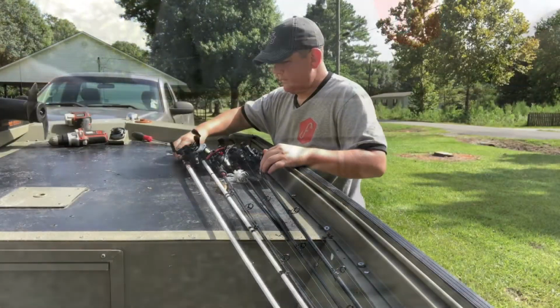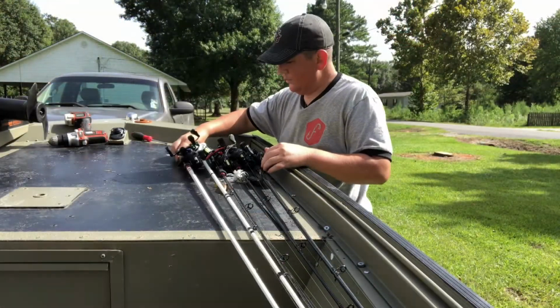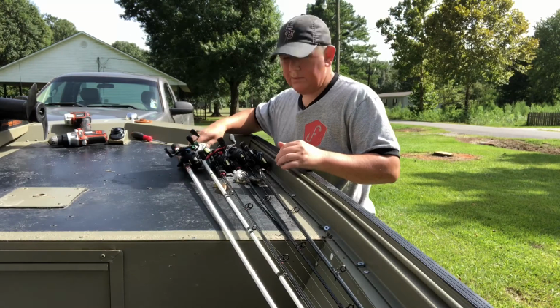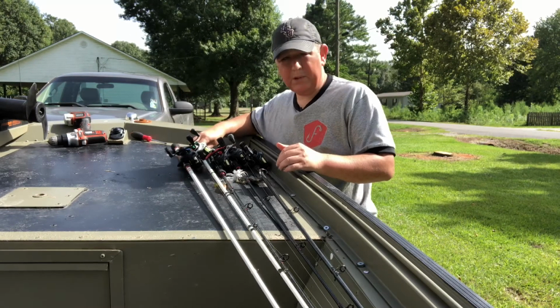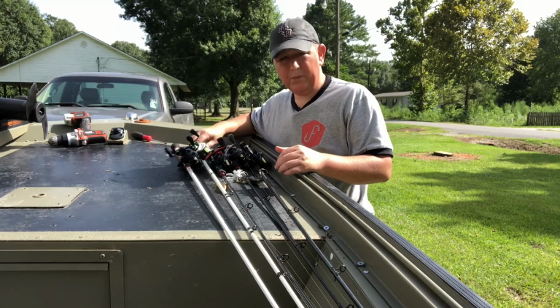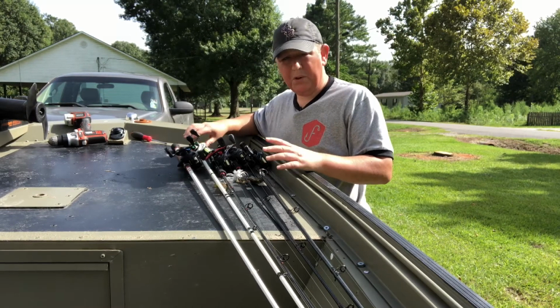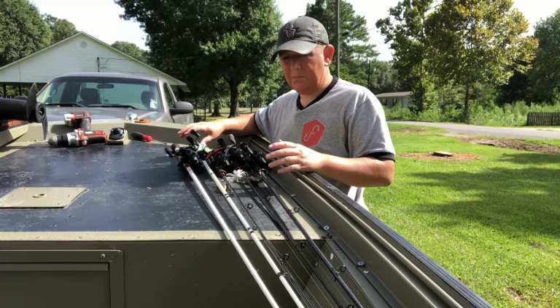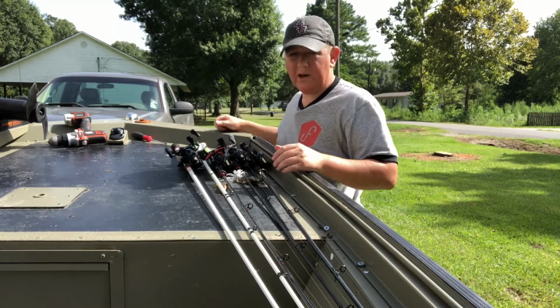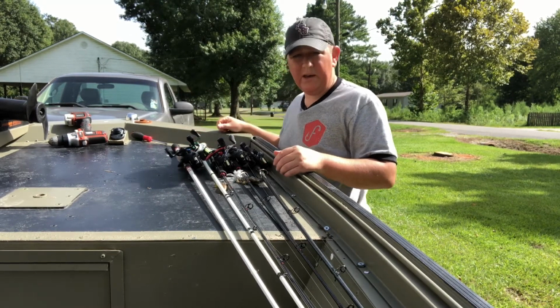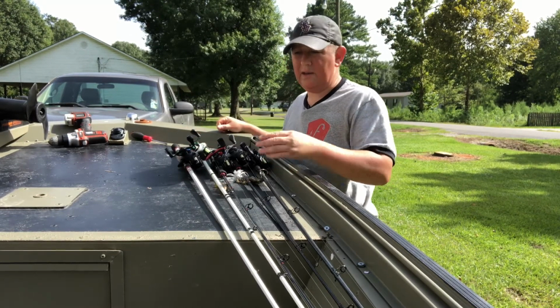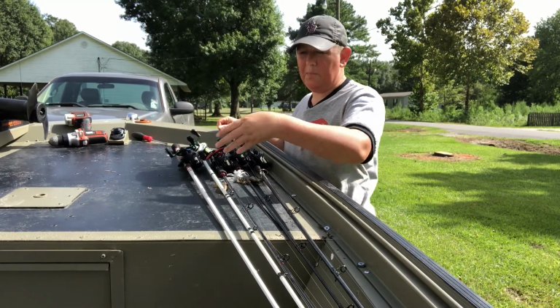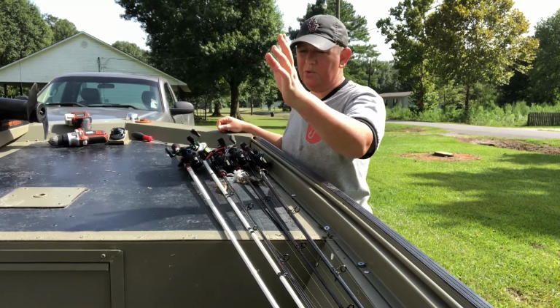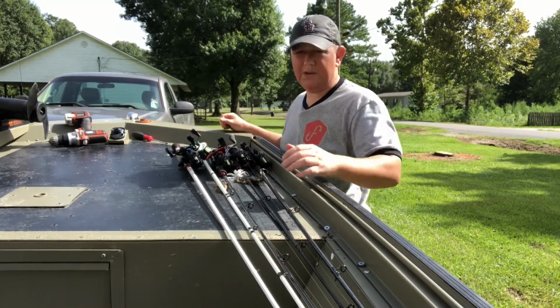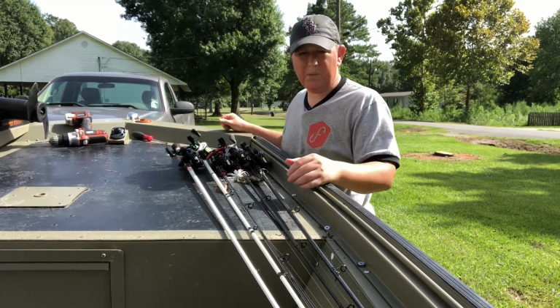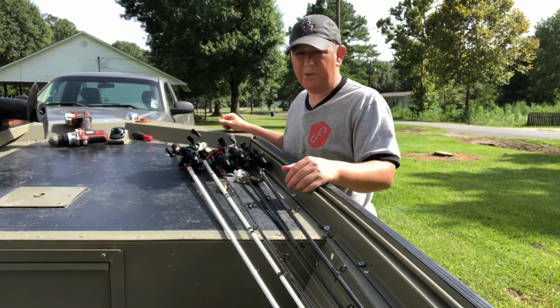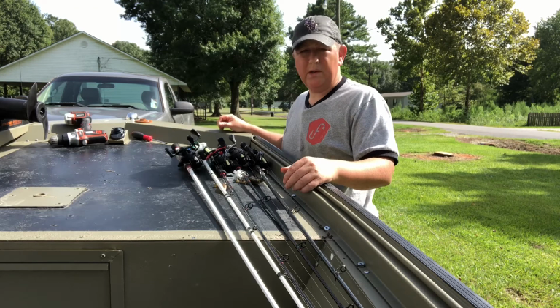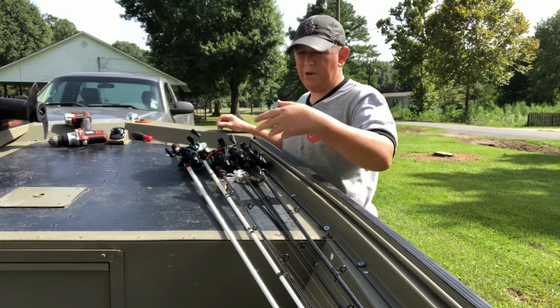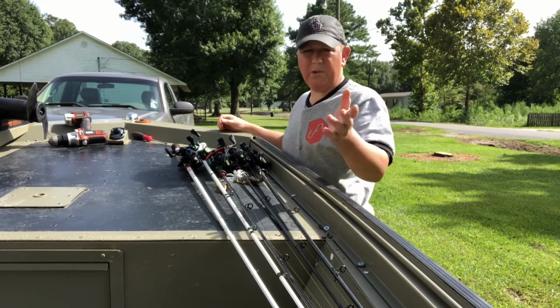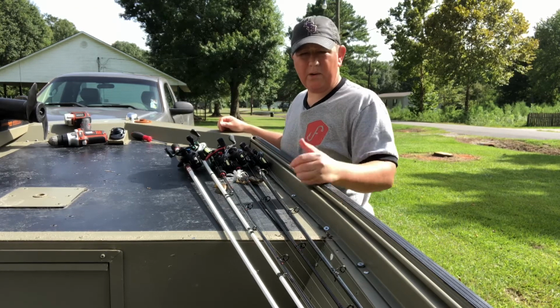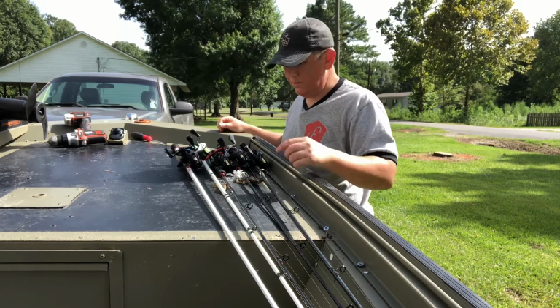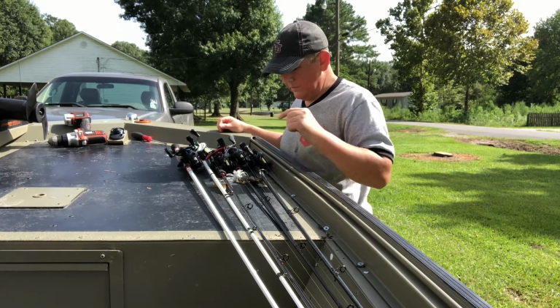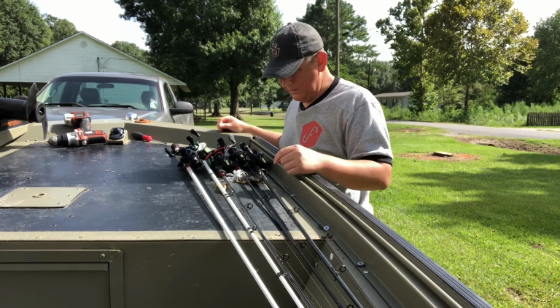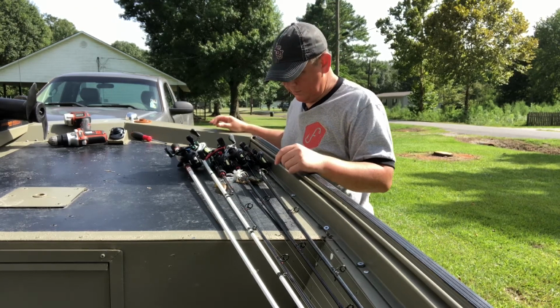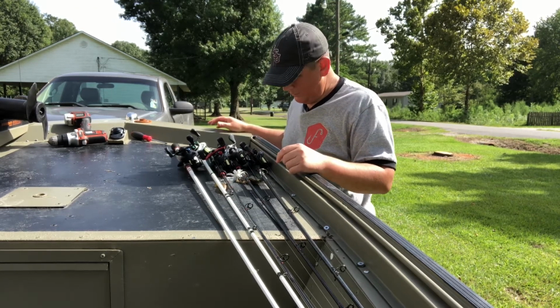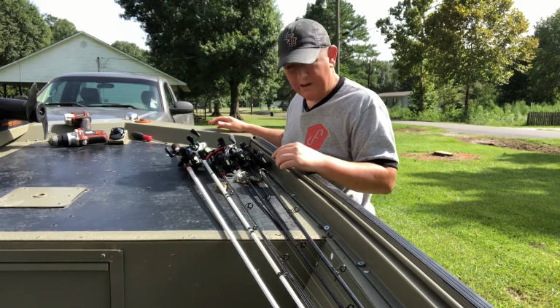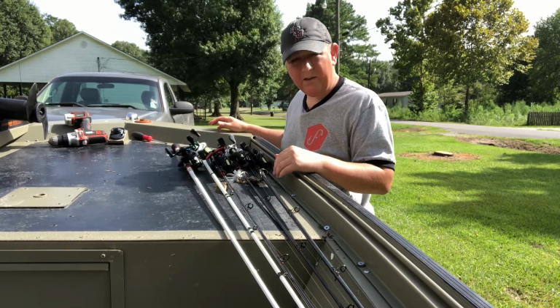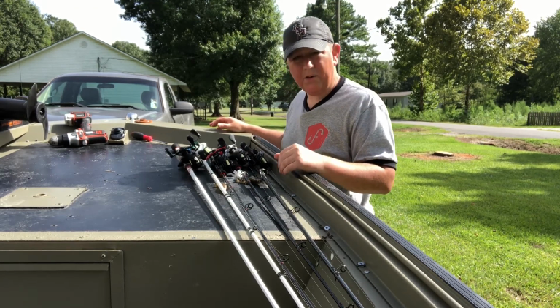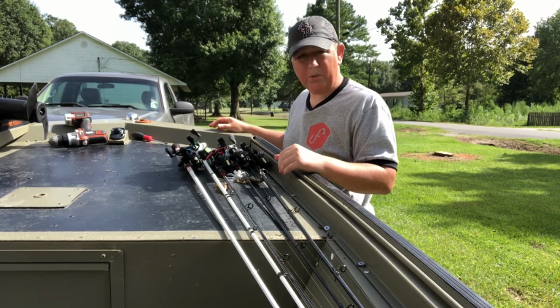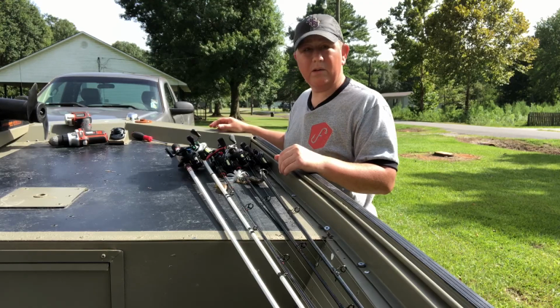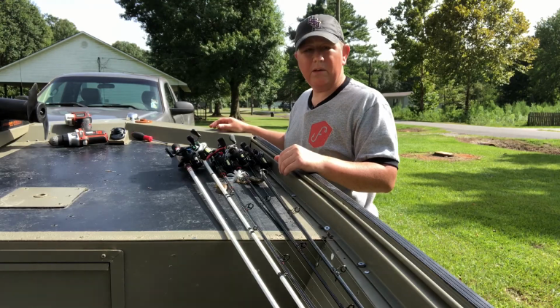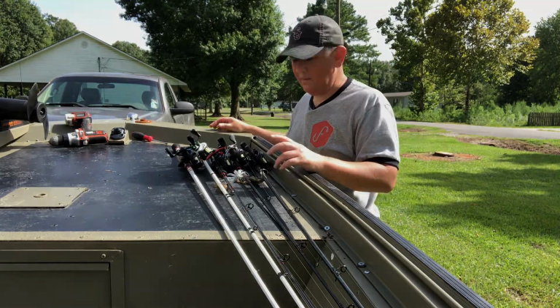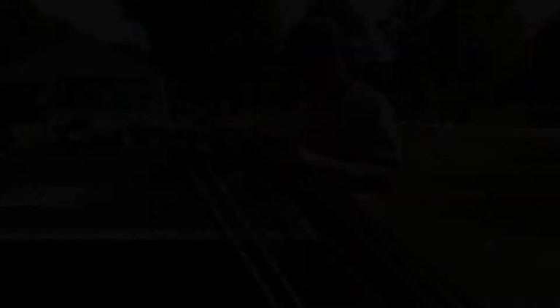I know it takes up a lot of room on a small deck, but gosh, I hate having all my poles just laying in the bottom of the boat and trying to walk around all that. So I think this is something I'm going to try and stick with, and see how that comes out.